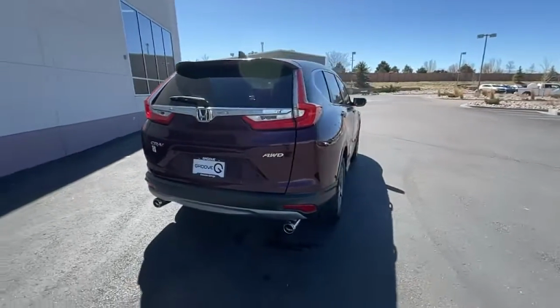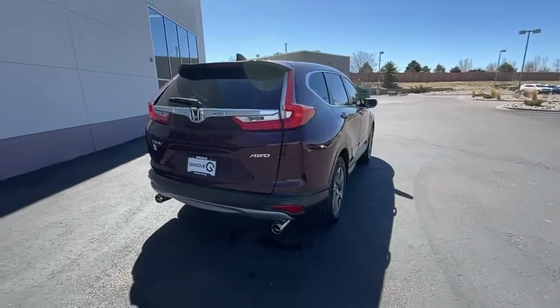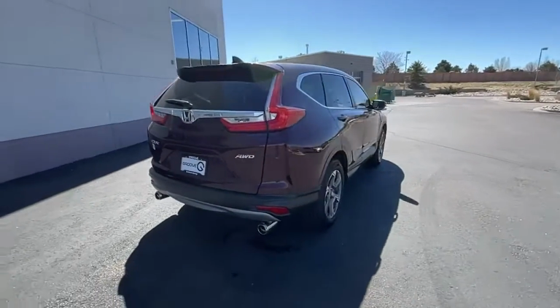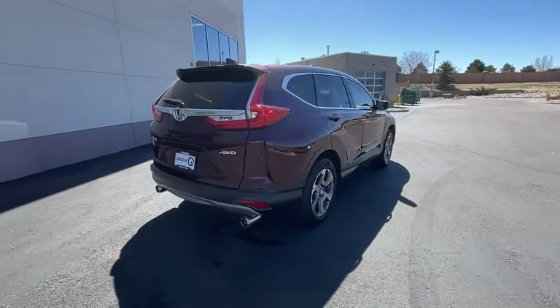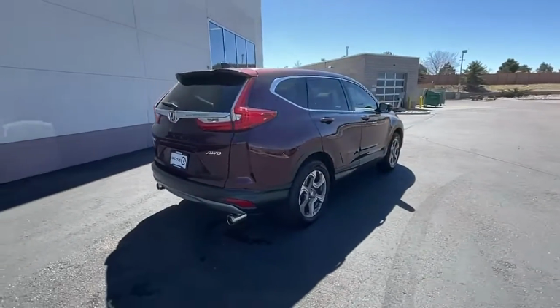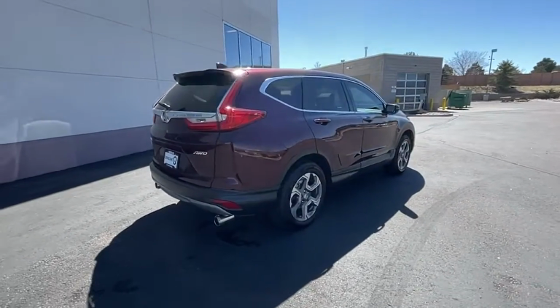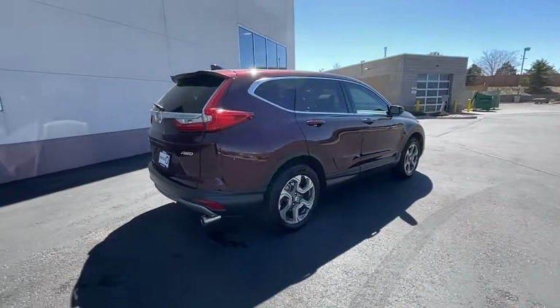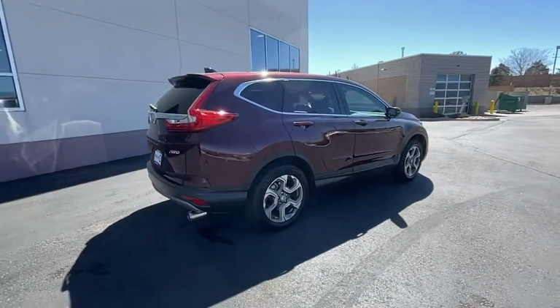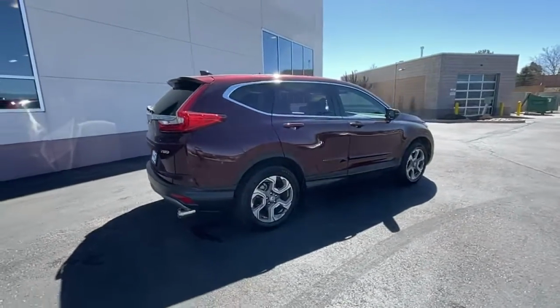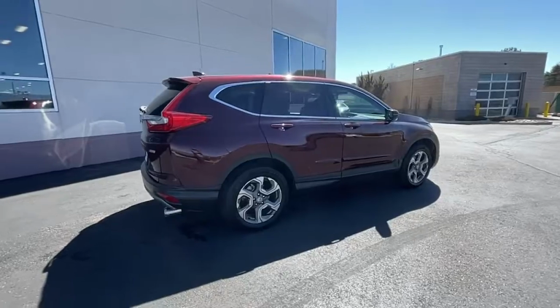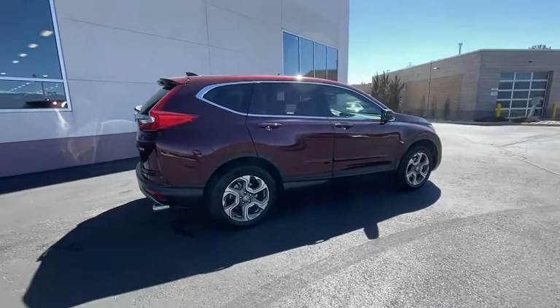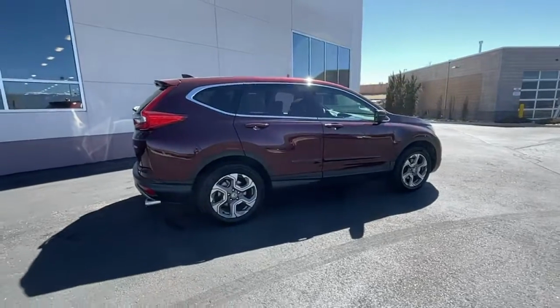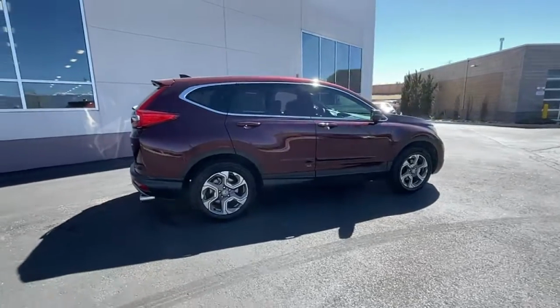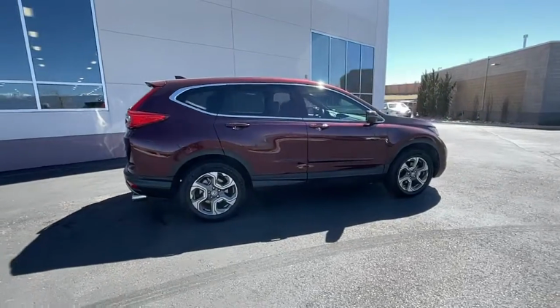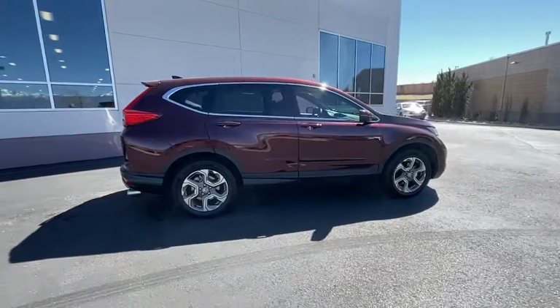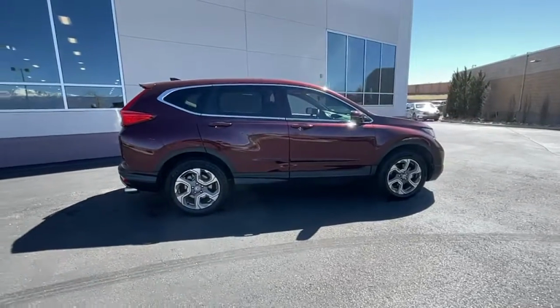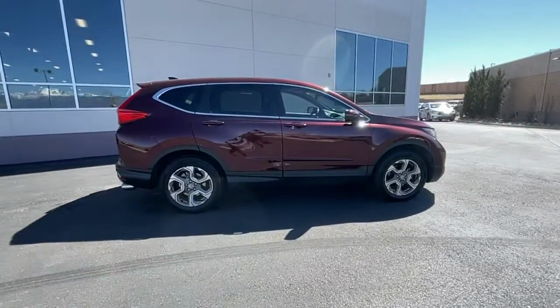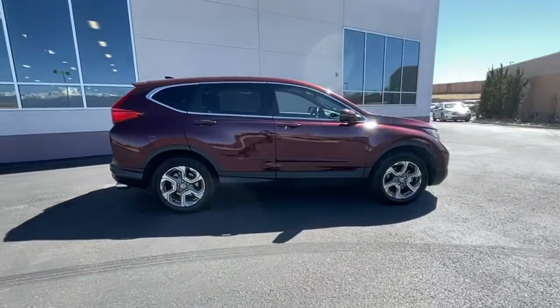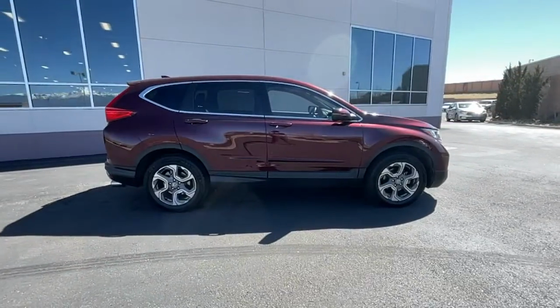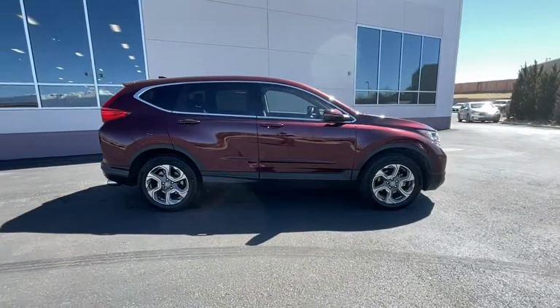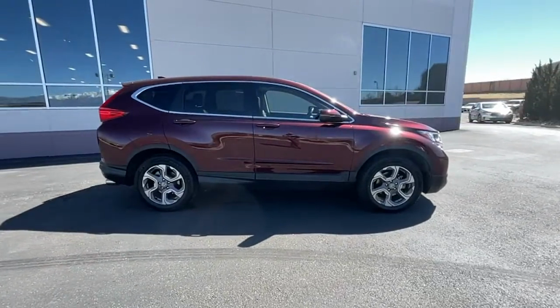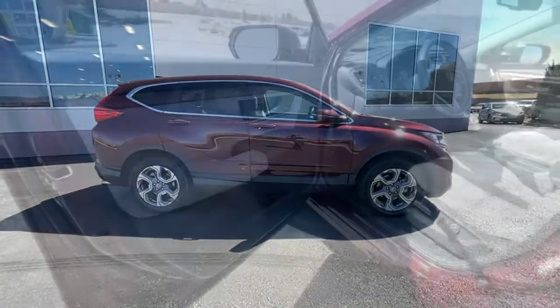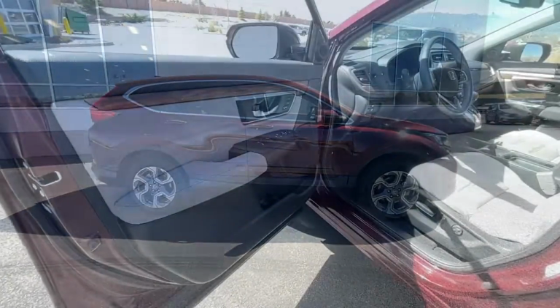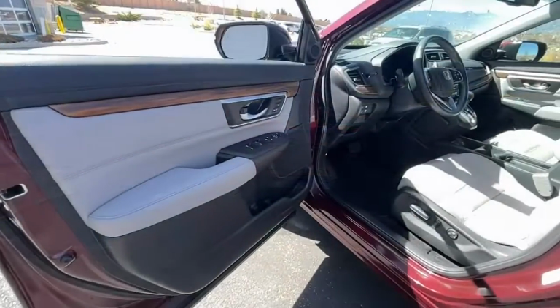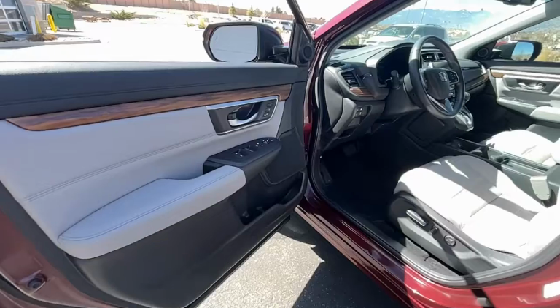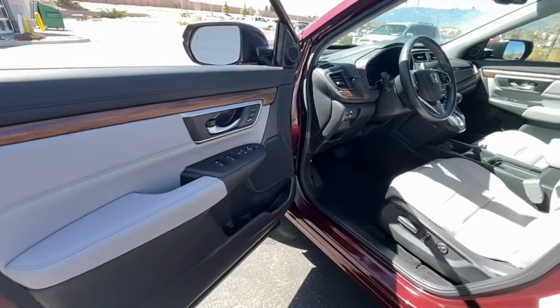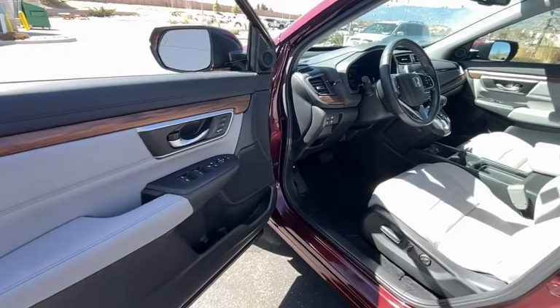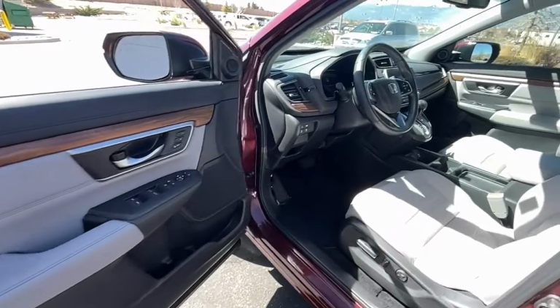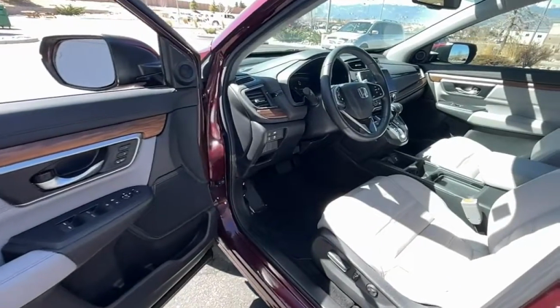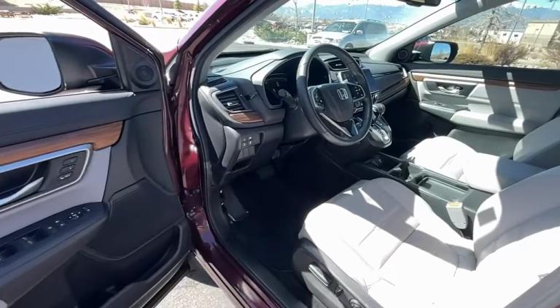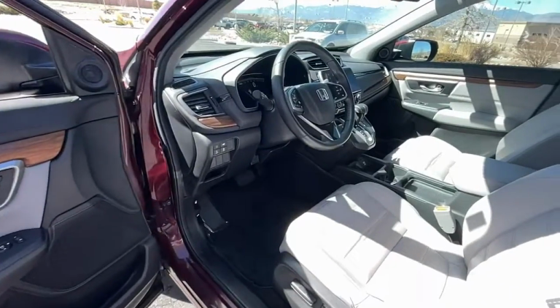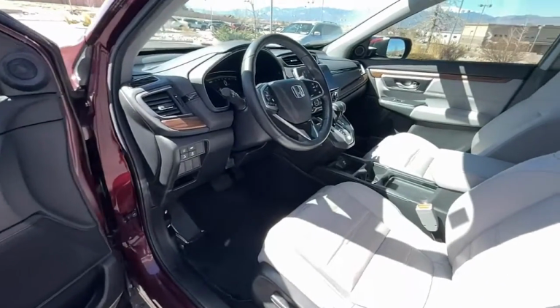These are just some of the great options this vehicle comes with: keyless entry, sunroof/moonroof, power lift gate, fog lamps, electronic stability control, and Bluetooth.